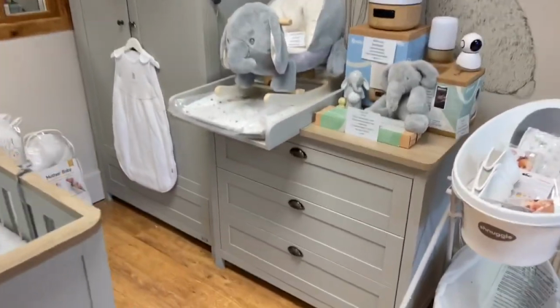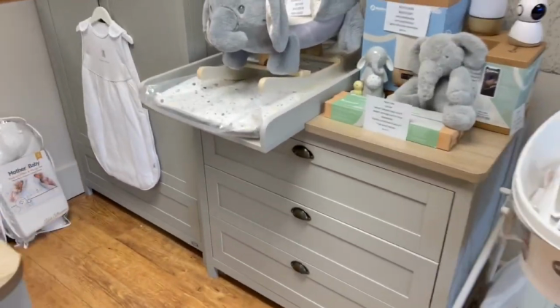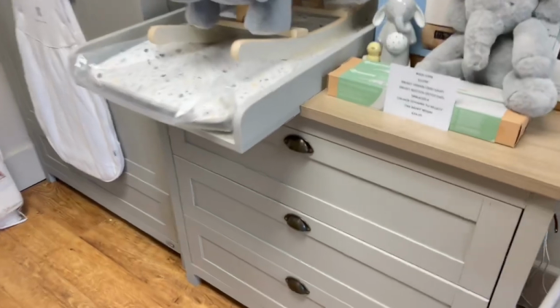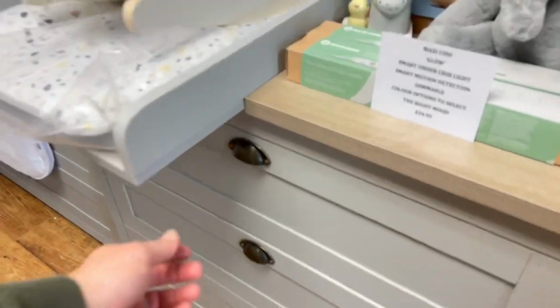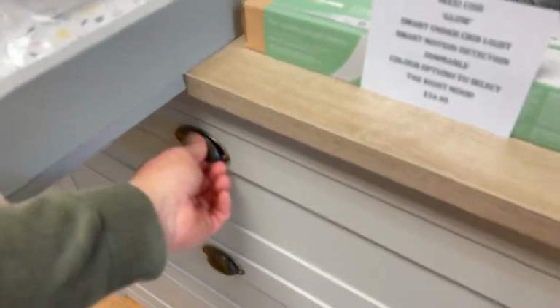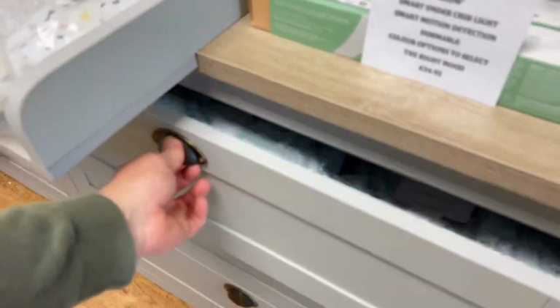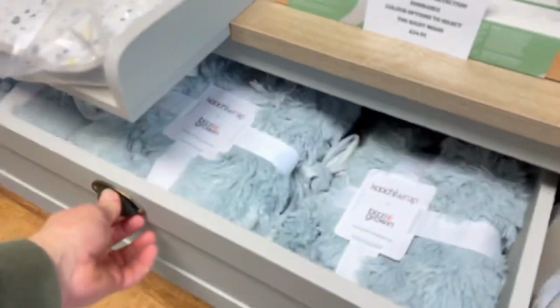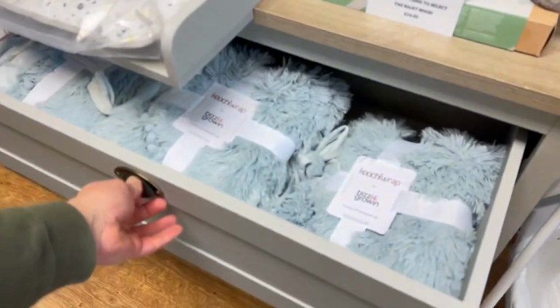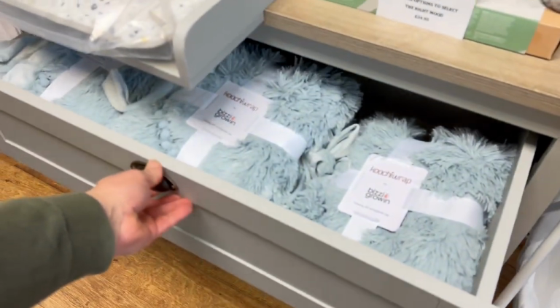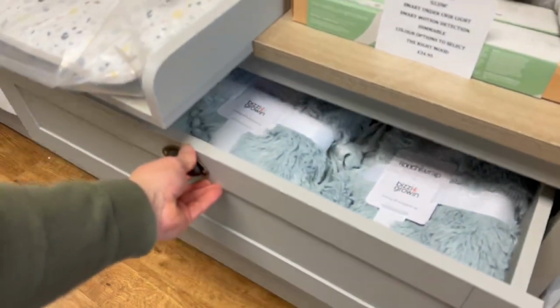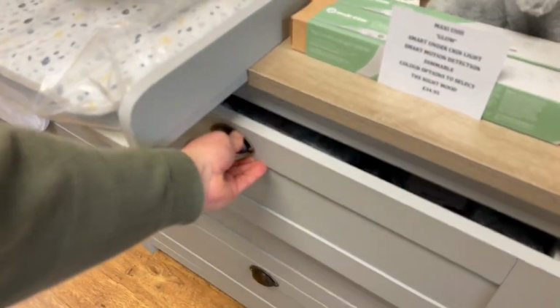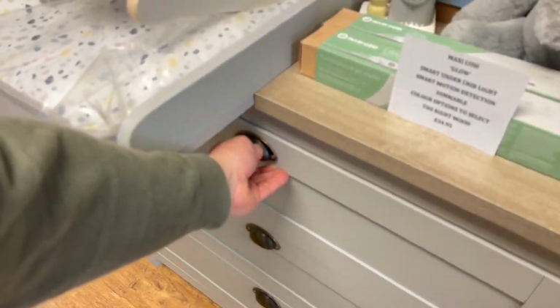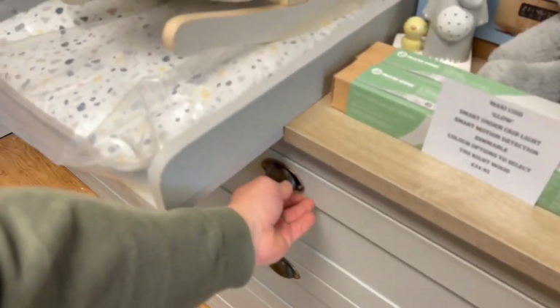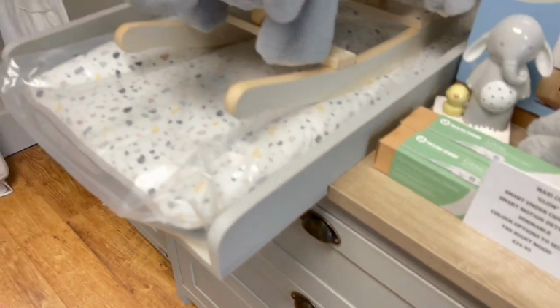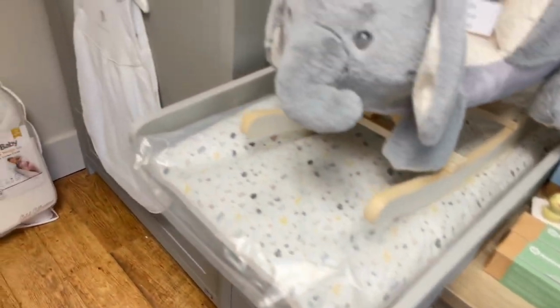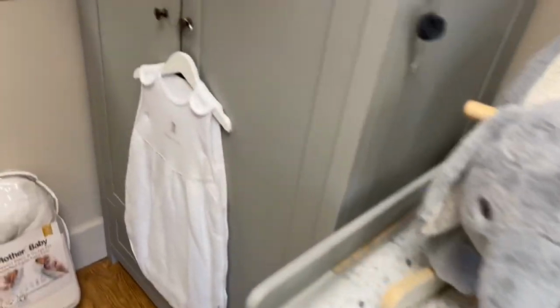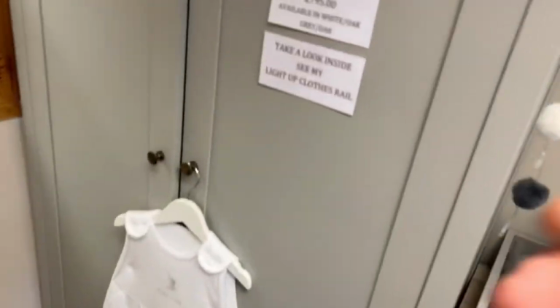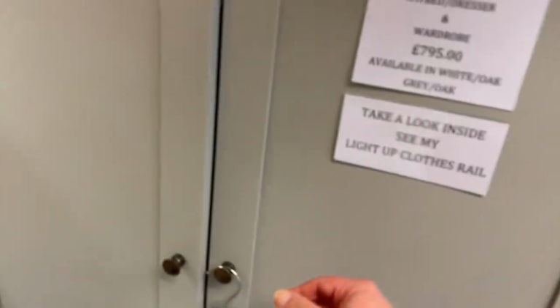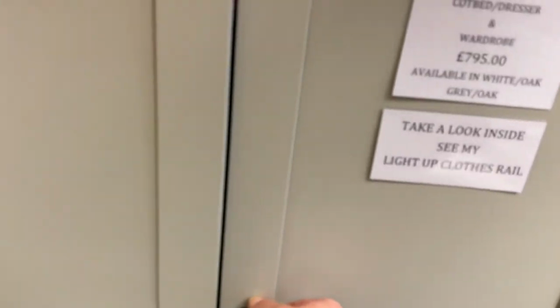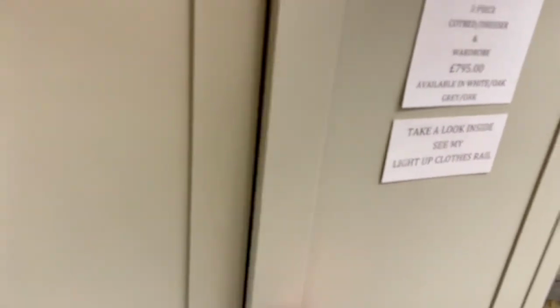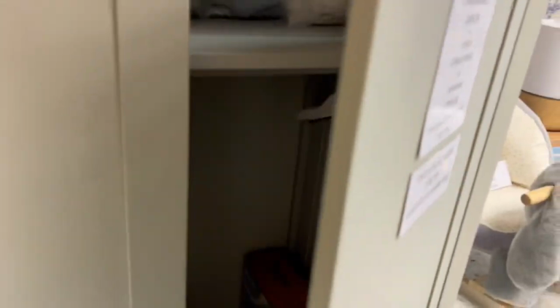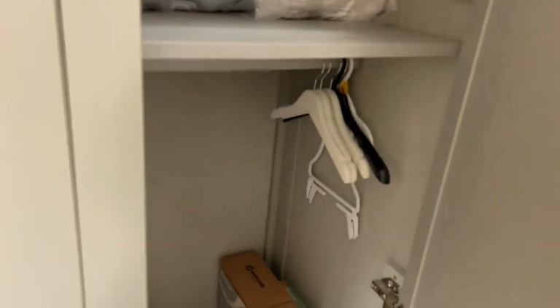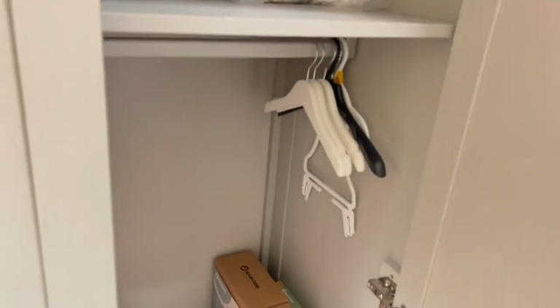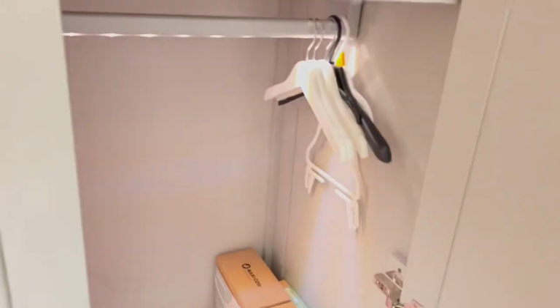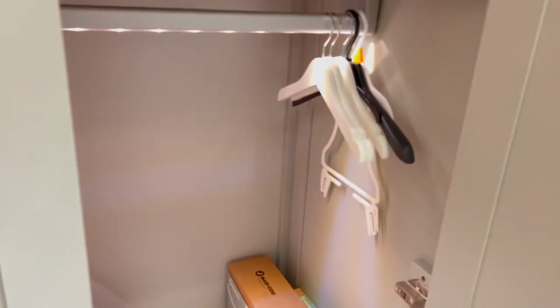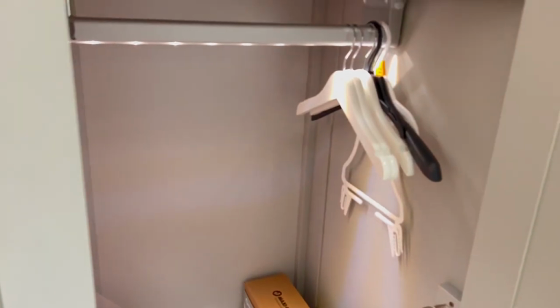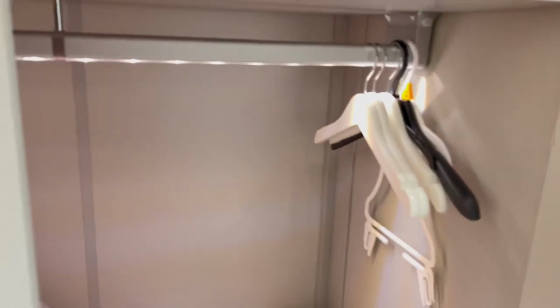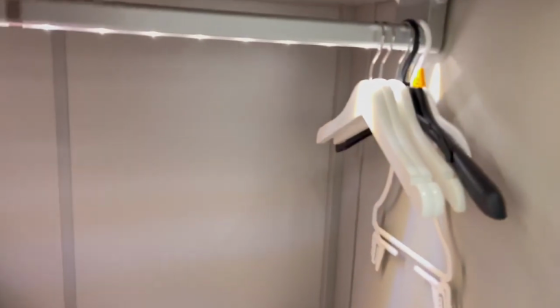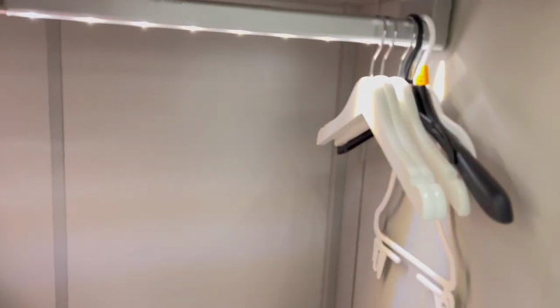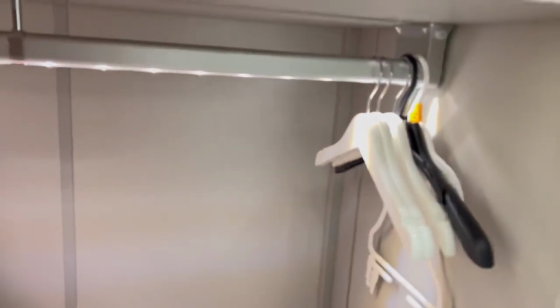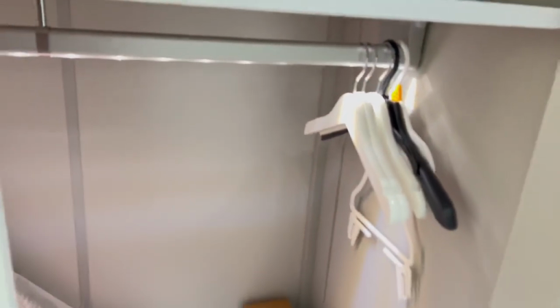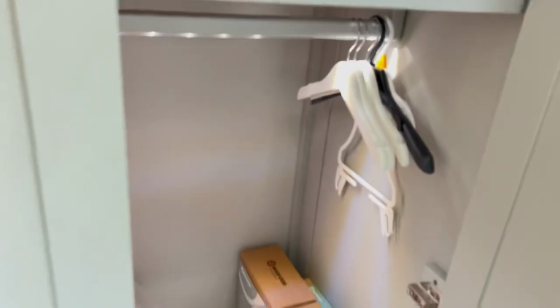It's got three nice deep full size drawers, and what's really cool in the wardrobe is it actually has a light built in to the rail, which is cool.